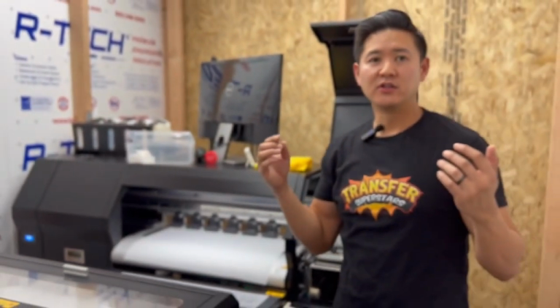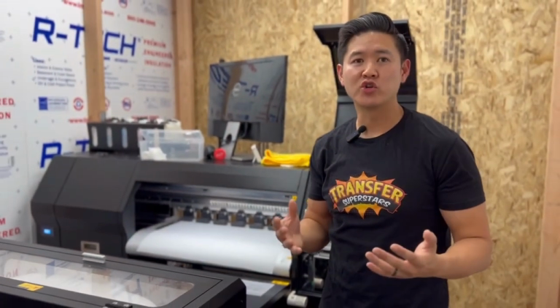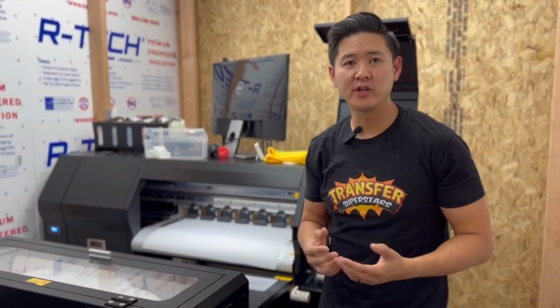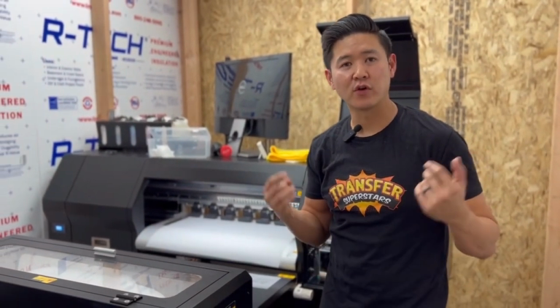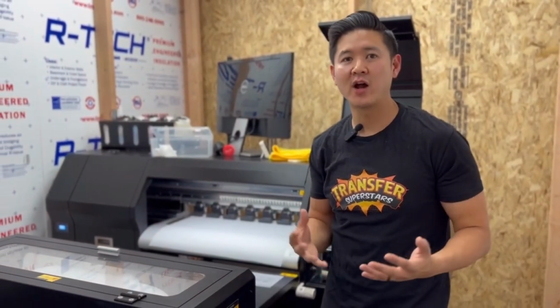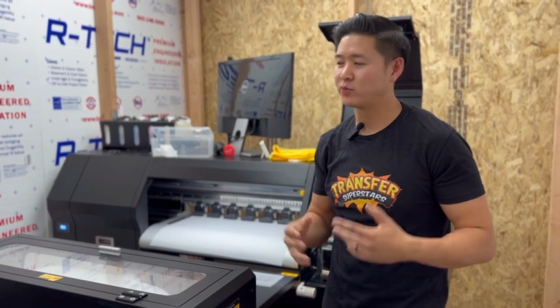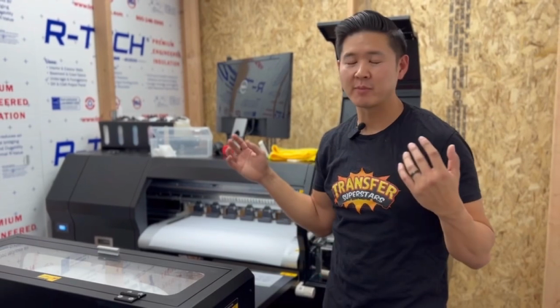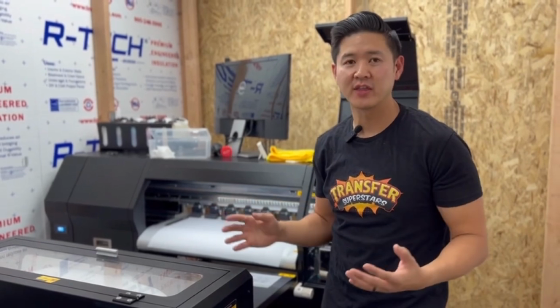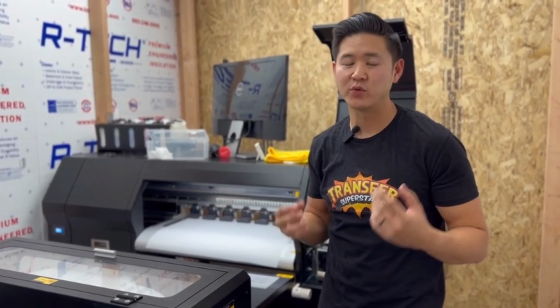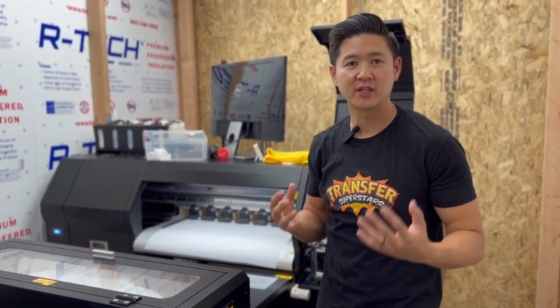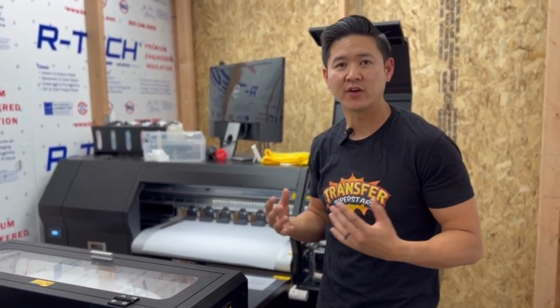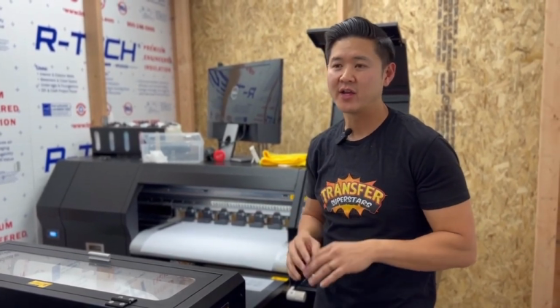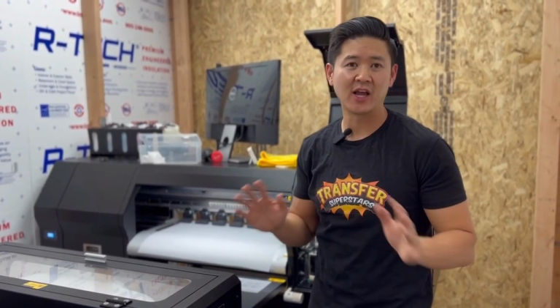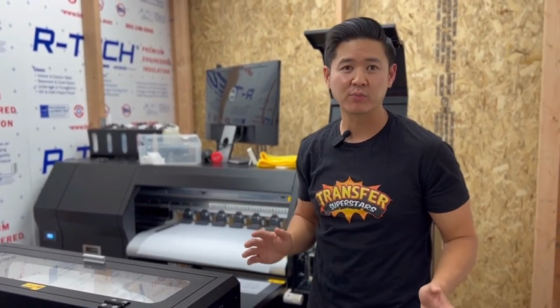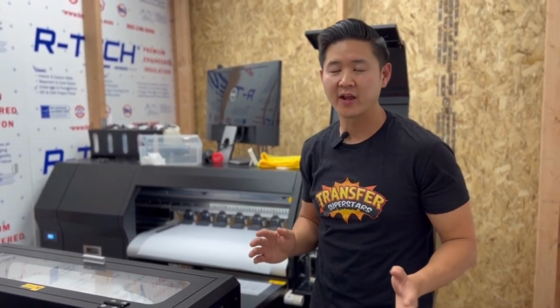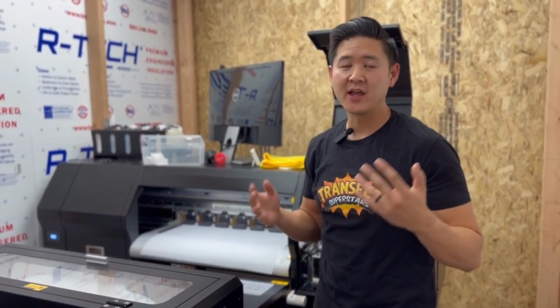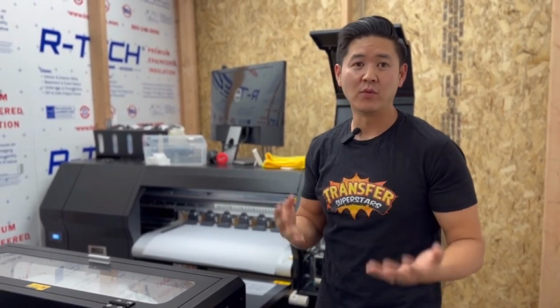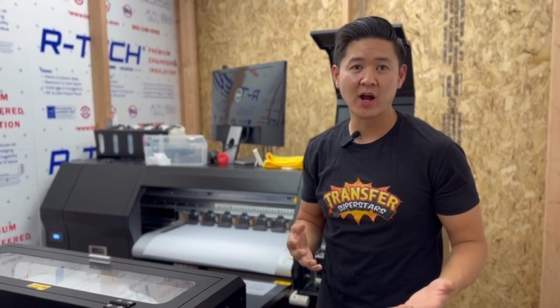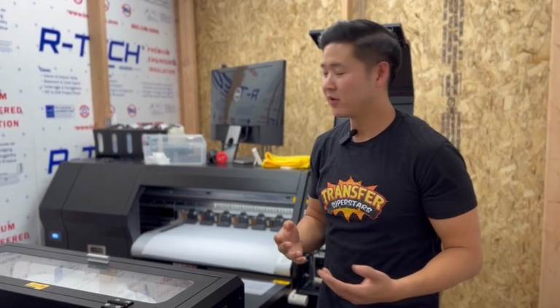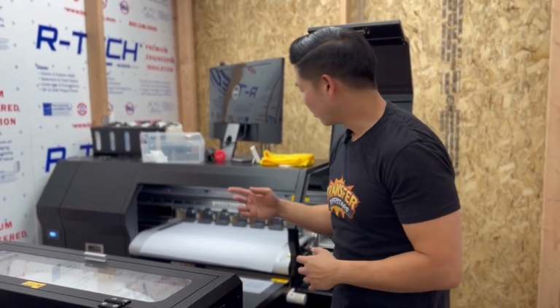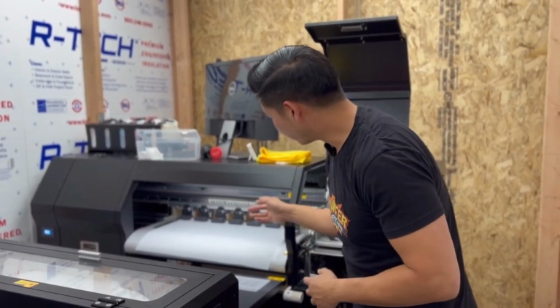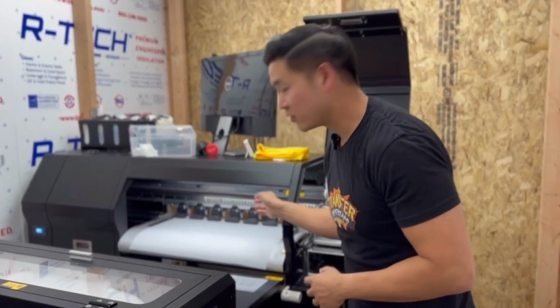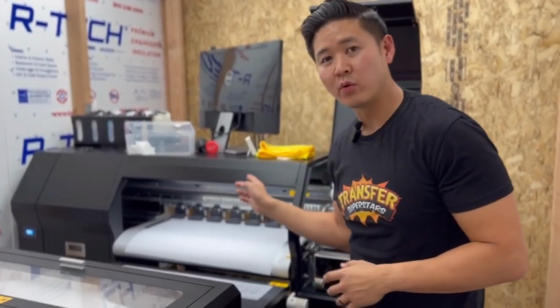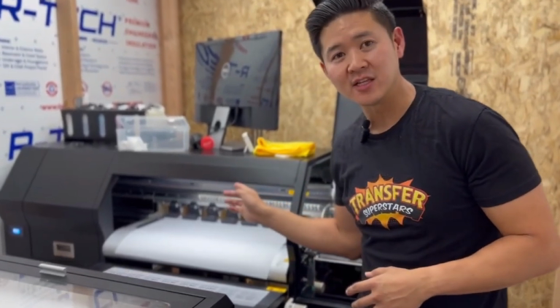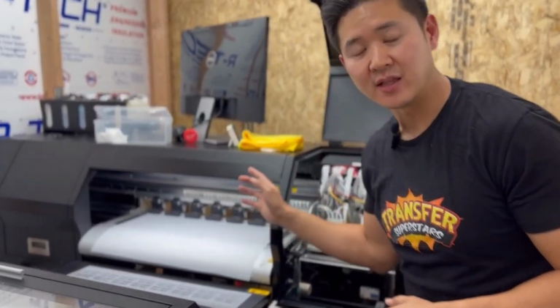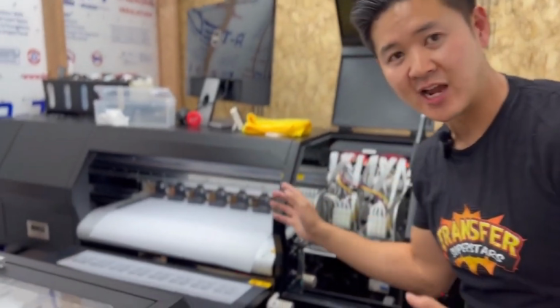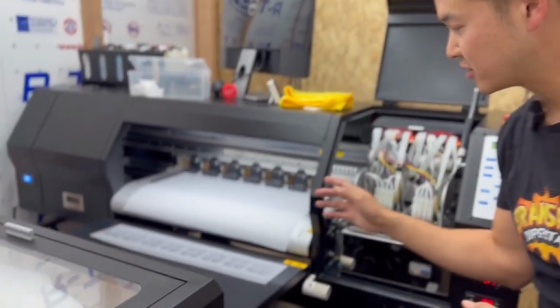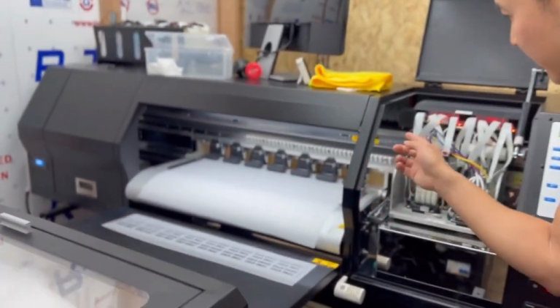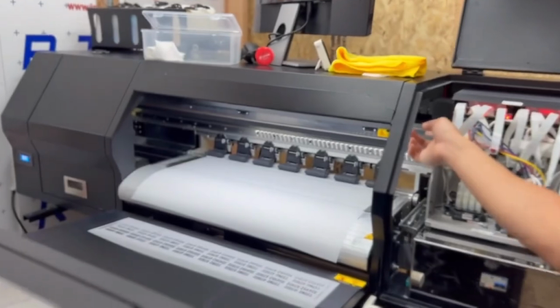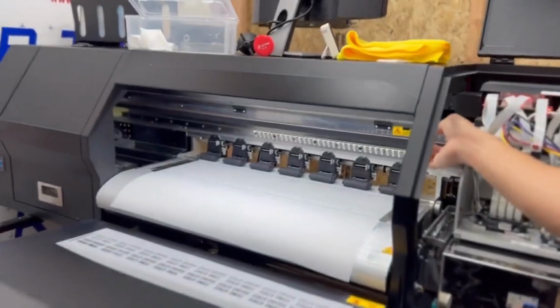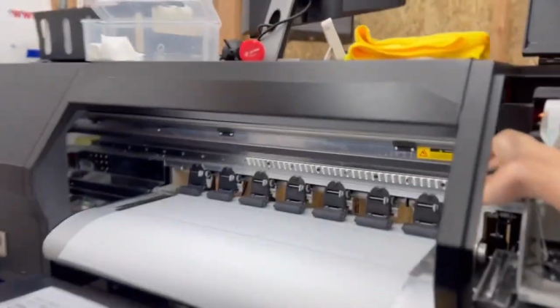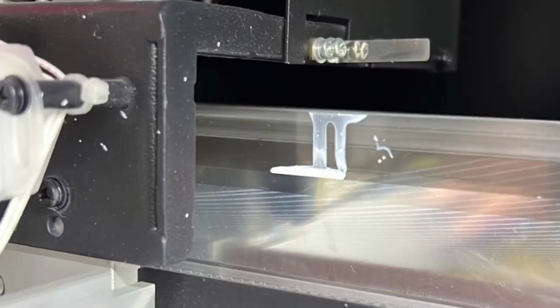We were troubleshooting this for a few hours, tried a bunch of things, and just couldn't figure it out. Alignment was perfect. What was the problem? Well, the problem was that when we were replacing the dampers, the ink got onto the encoder strip.